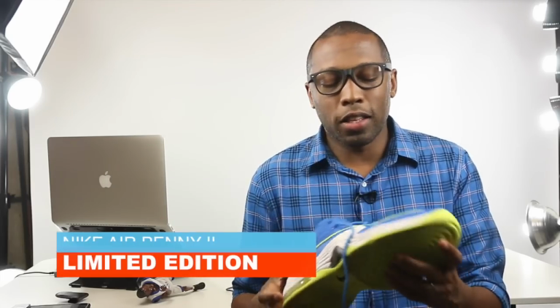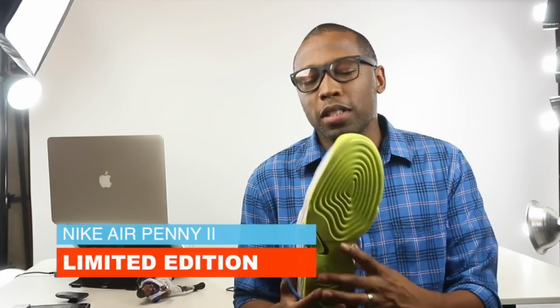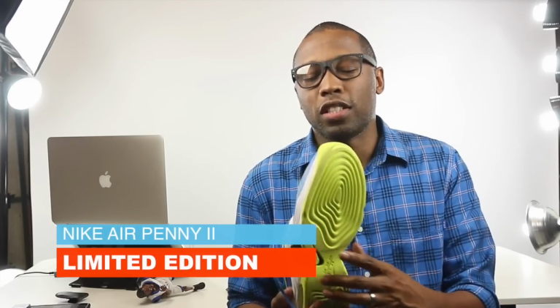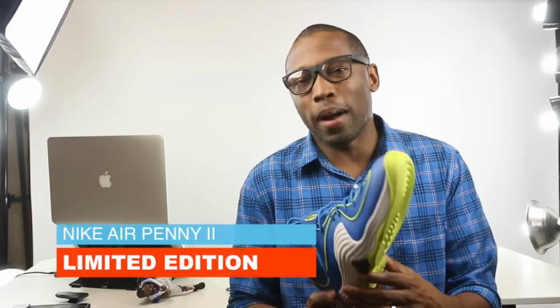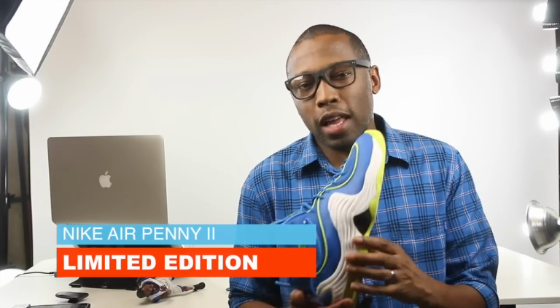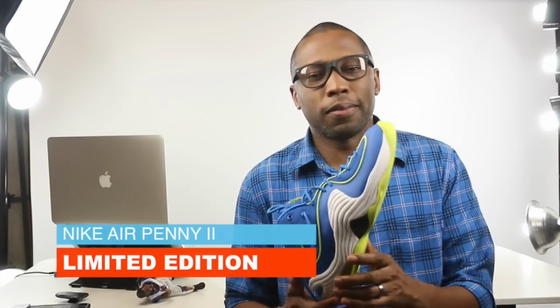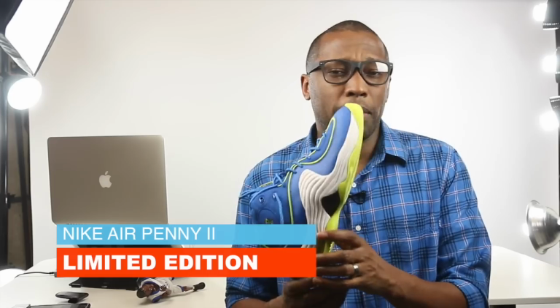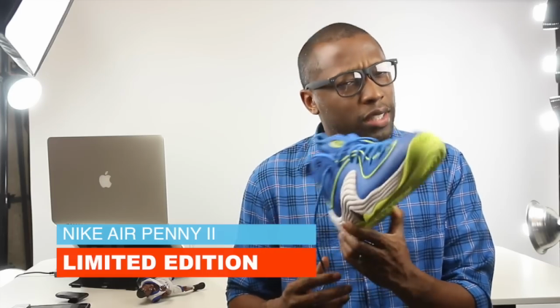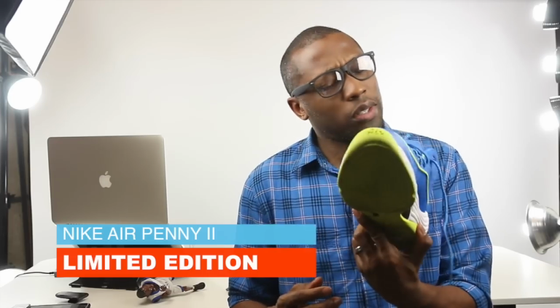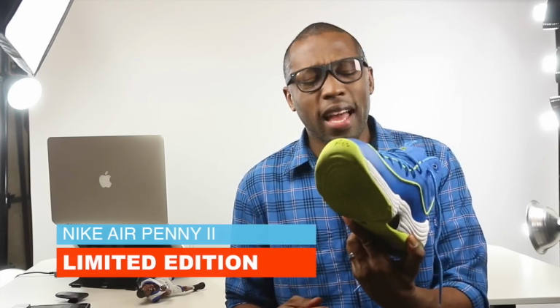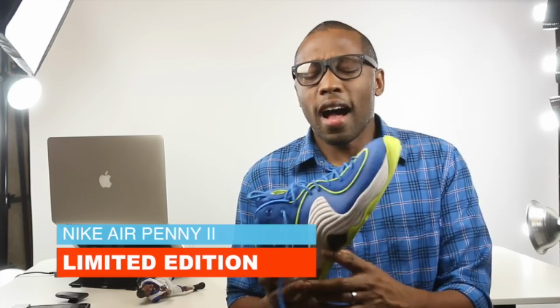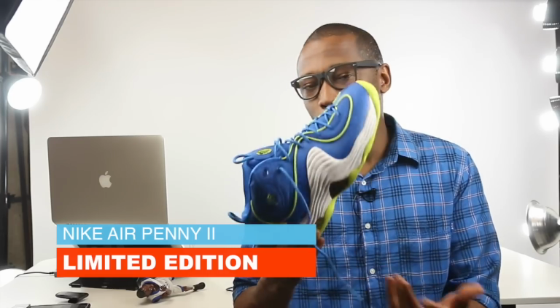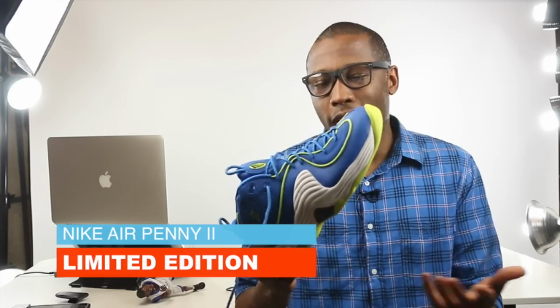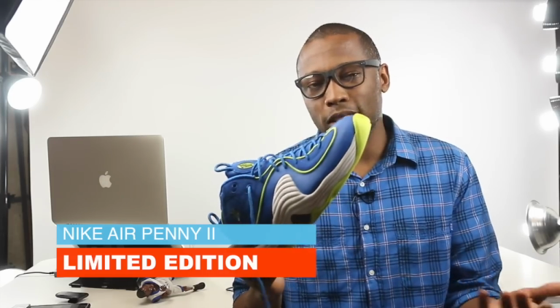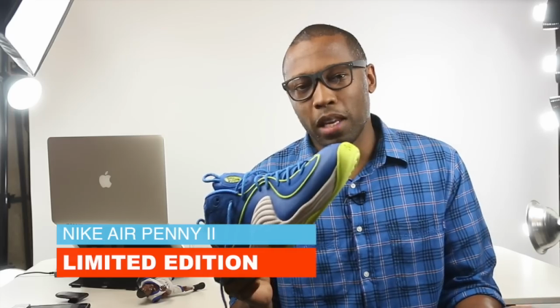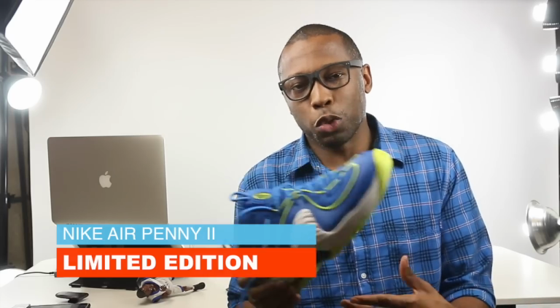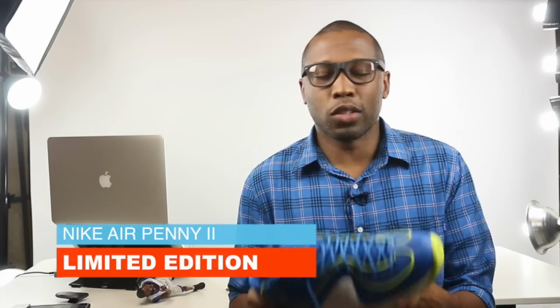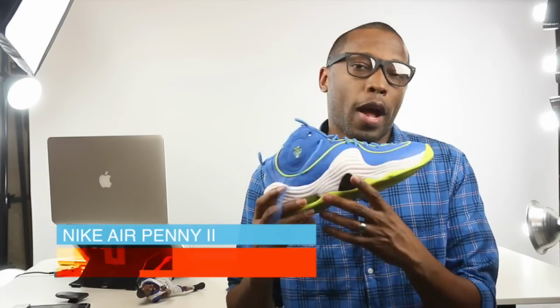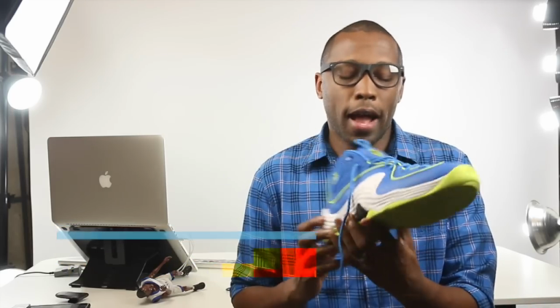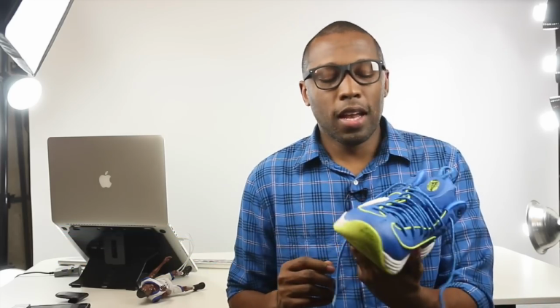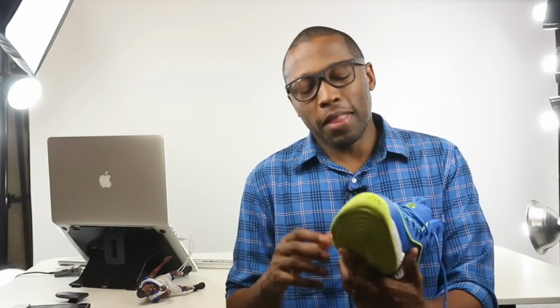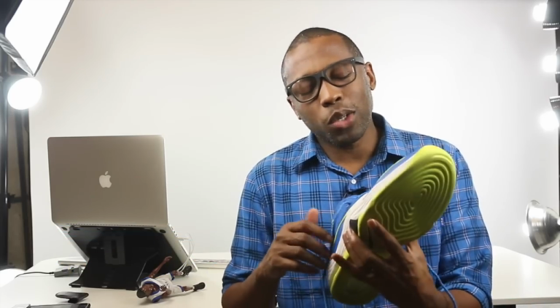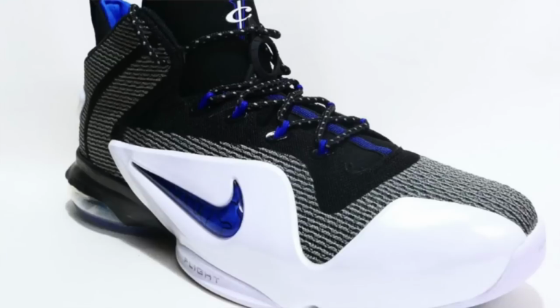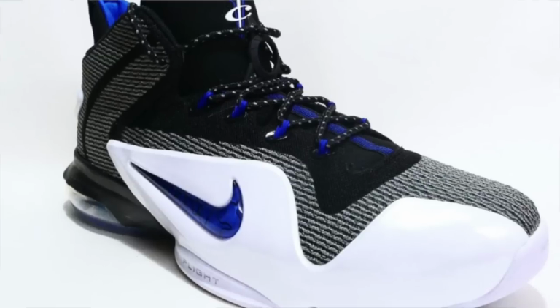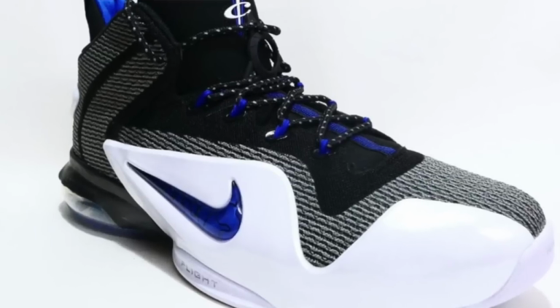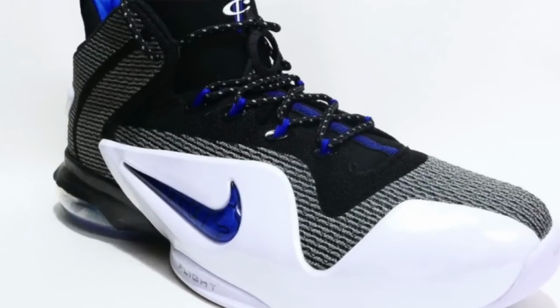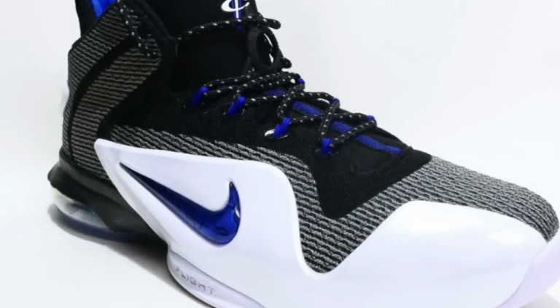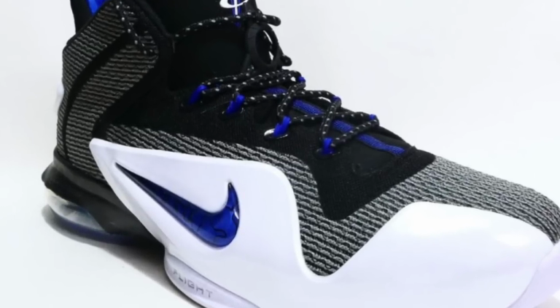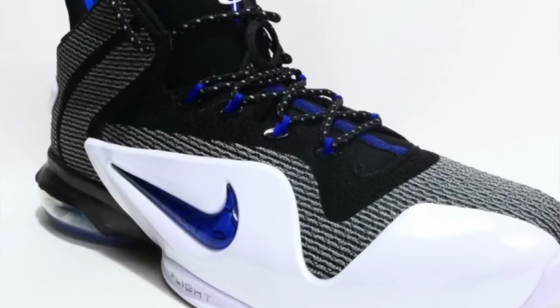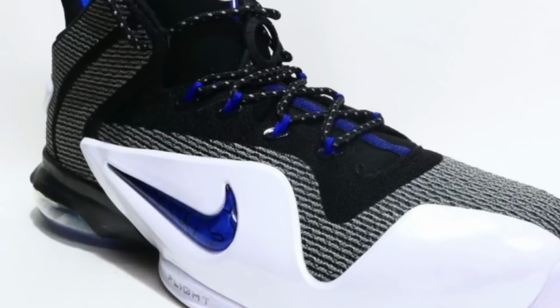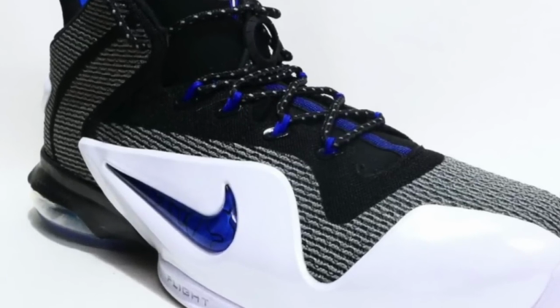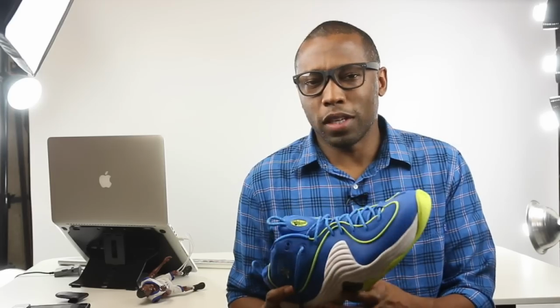This was a limited edition sent out by Foot Locker maybe two years ago. I wore these today because all the Penny pack news was coming out, so I figured why not rock these. And they're also kind of looking a lot like the Penny 6 based on the shape — that's my observation.